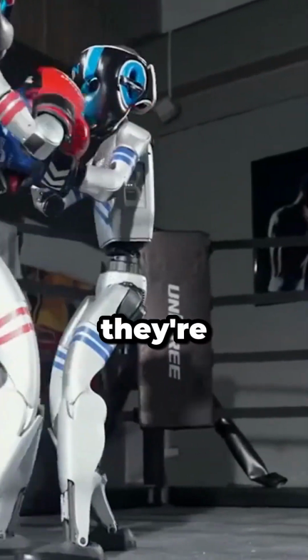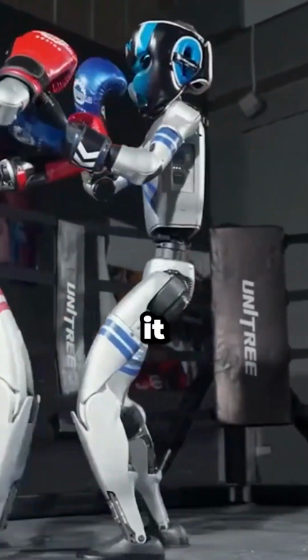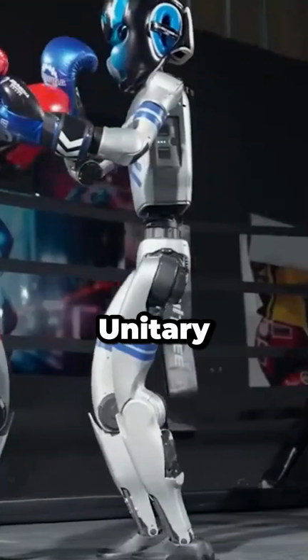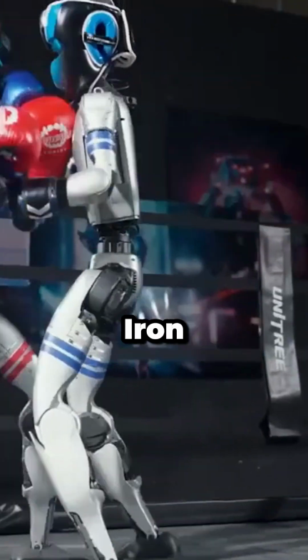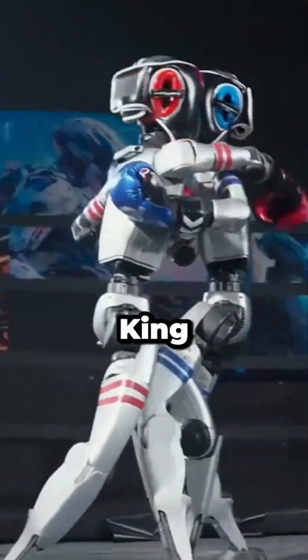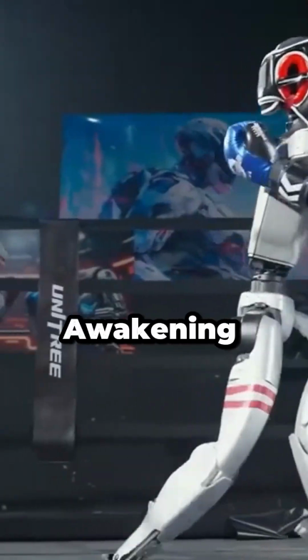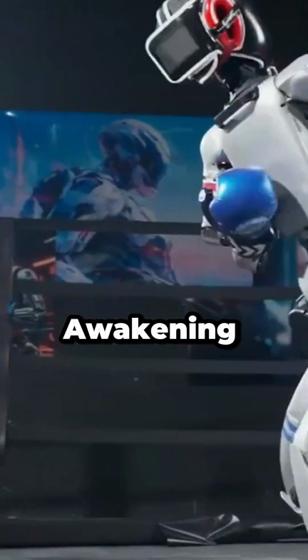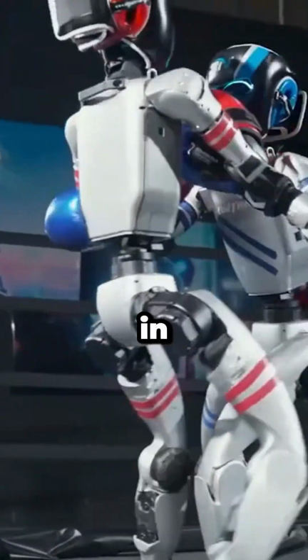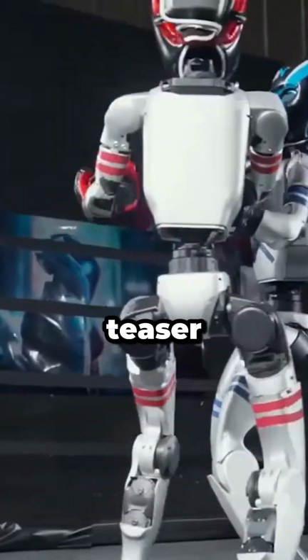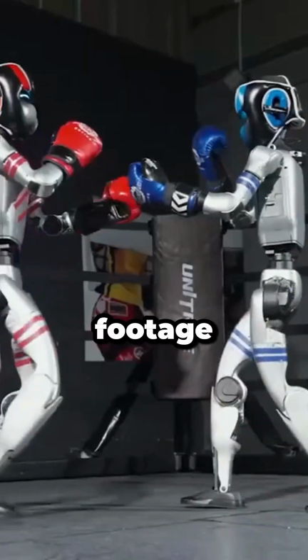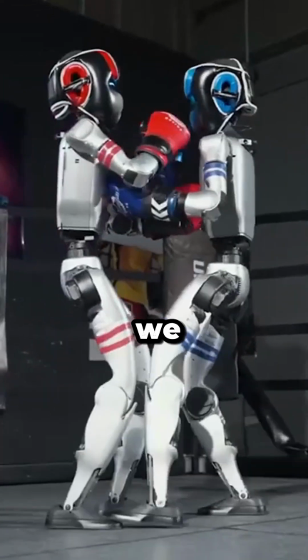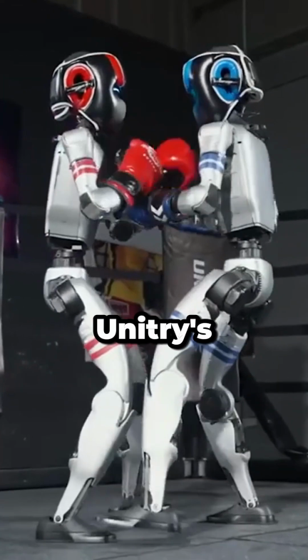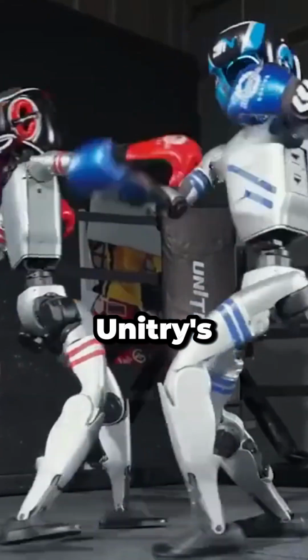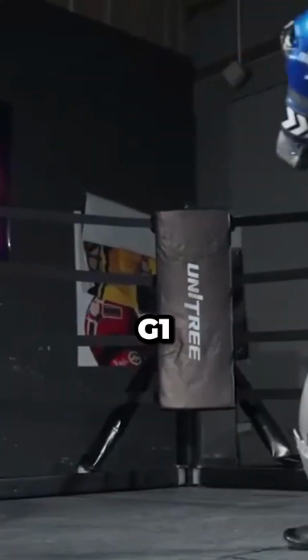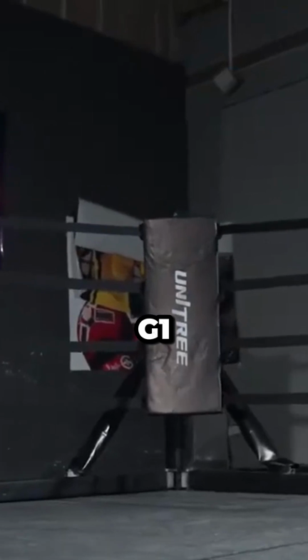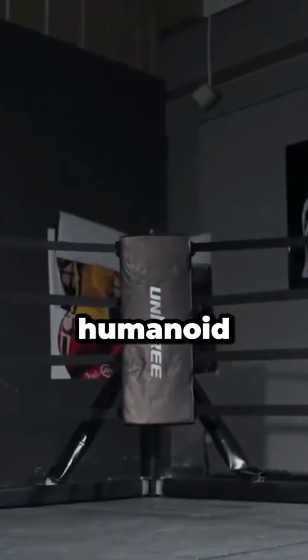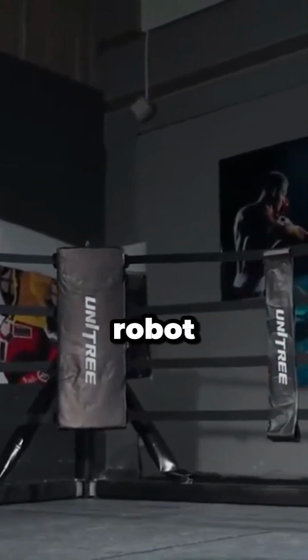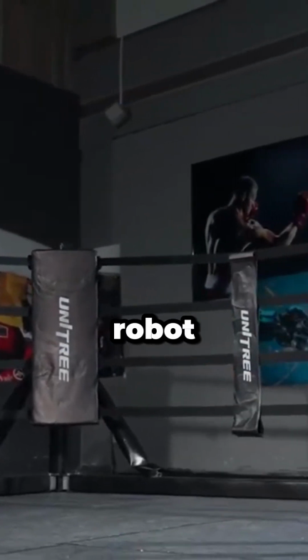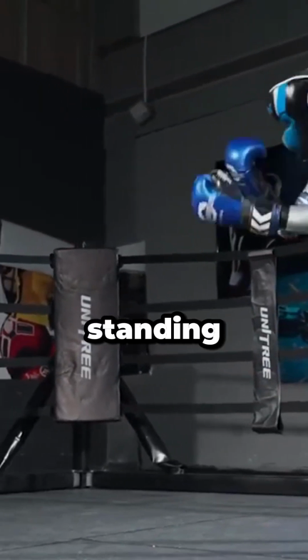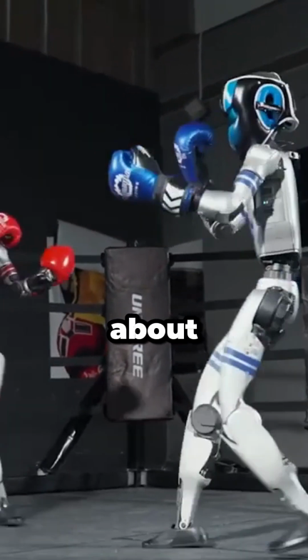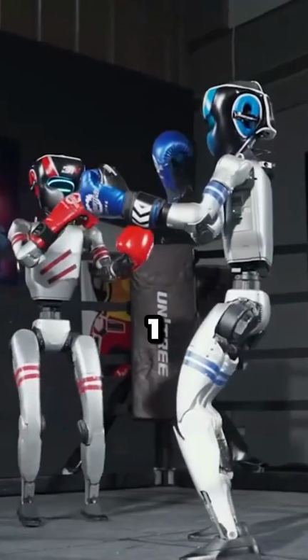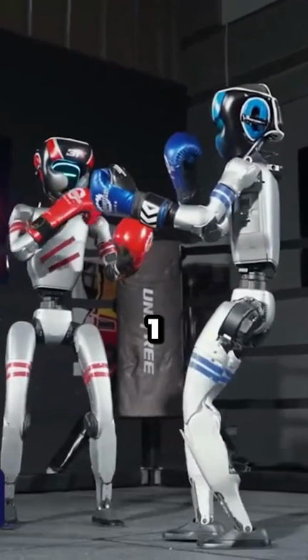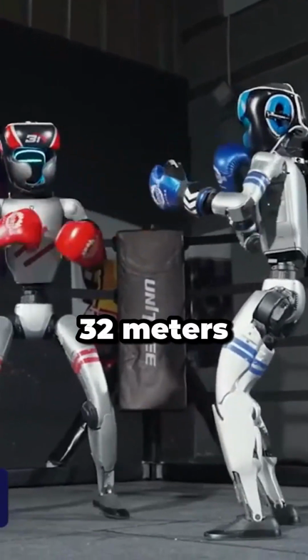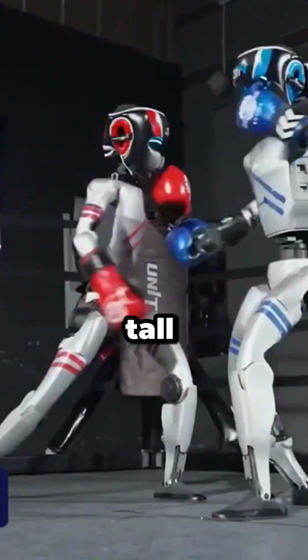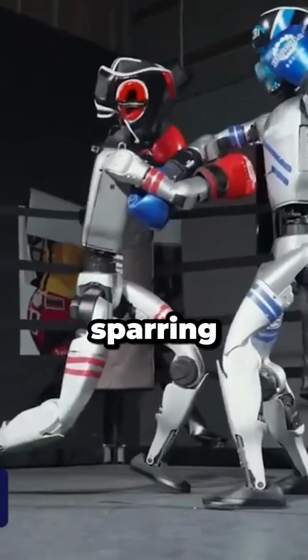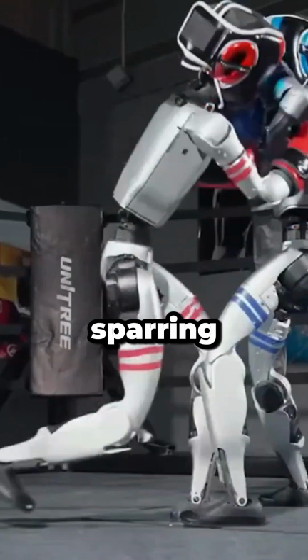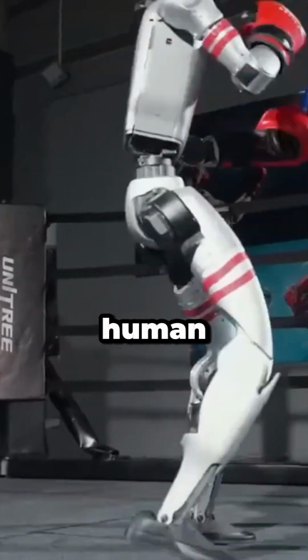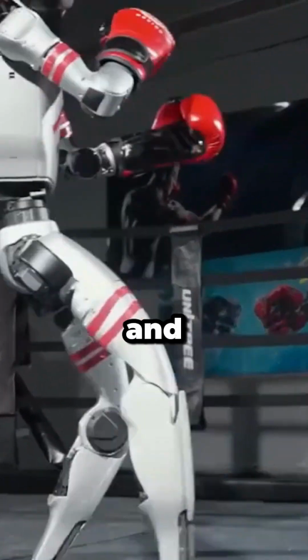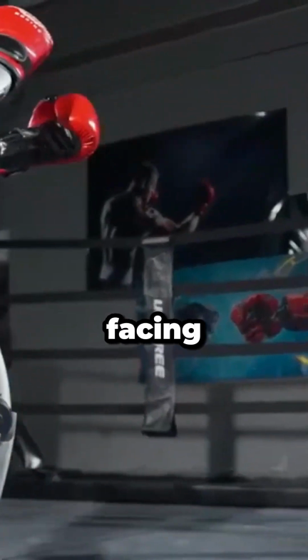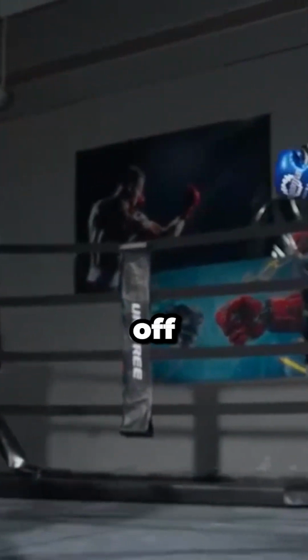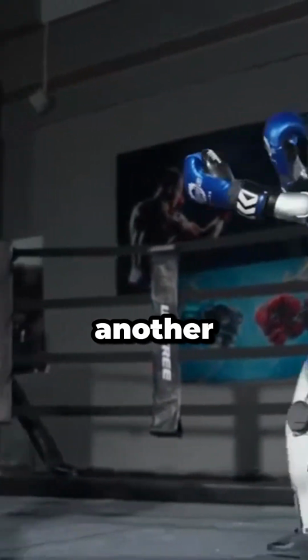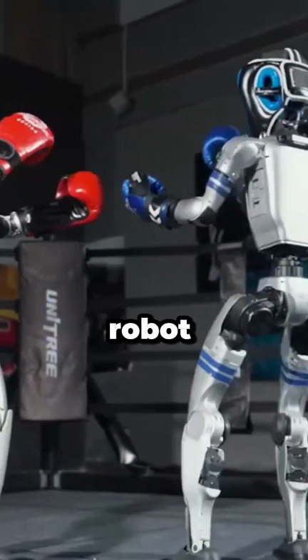They're calling it Unitary Iron Fist King Awakening. In the teaser footage, we see Unitary's G1 humanoid robot, standing about 1.32 metres tall, sparring with a human and then facing off against another robot.